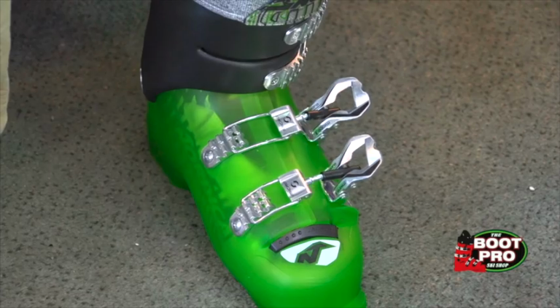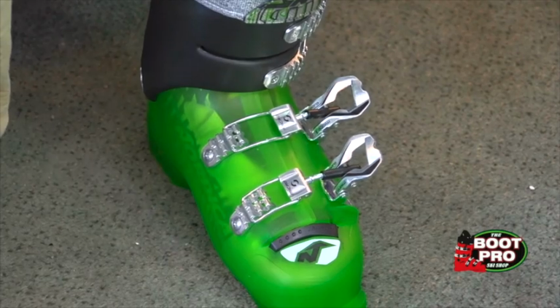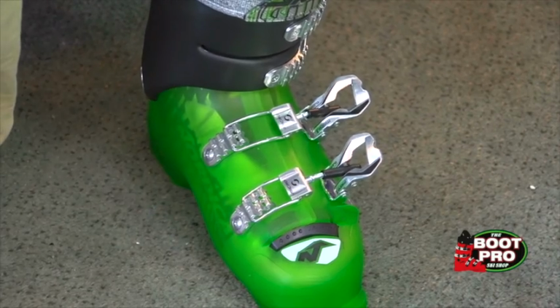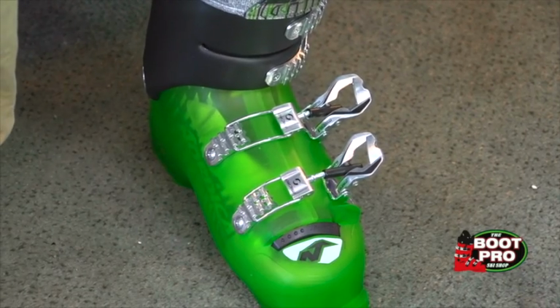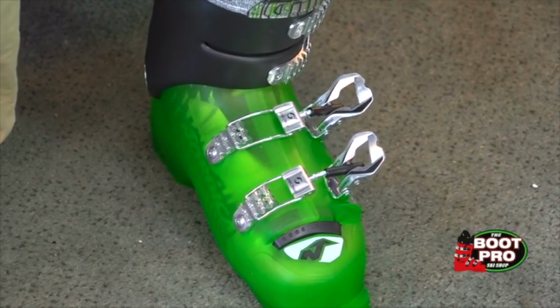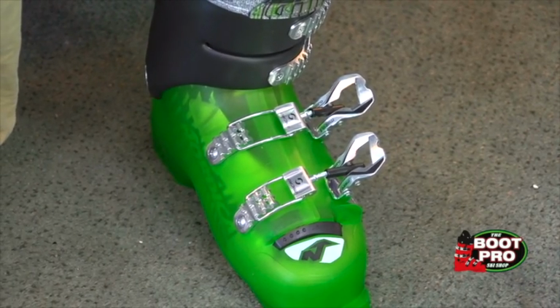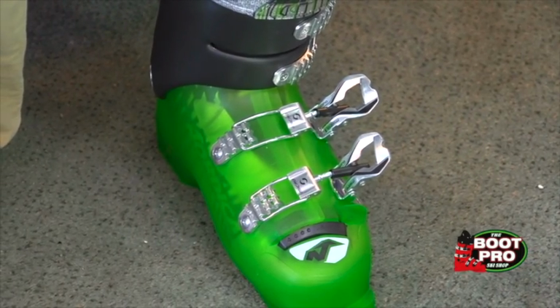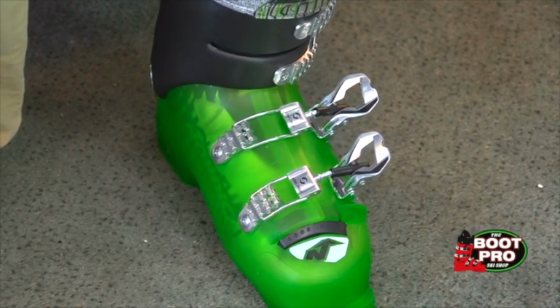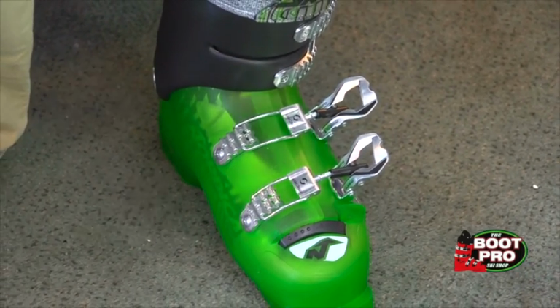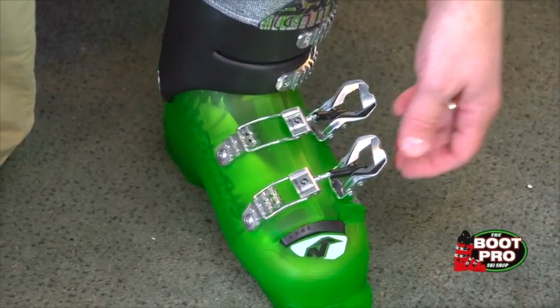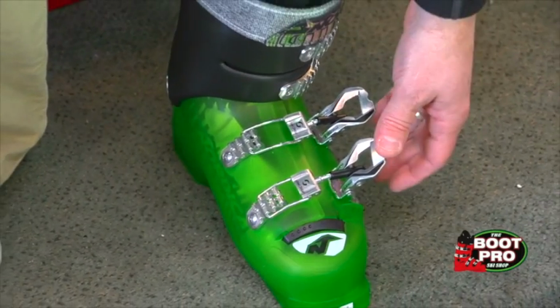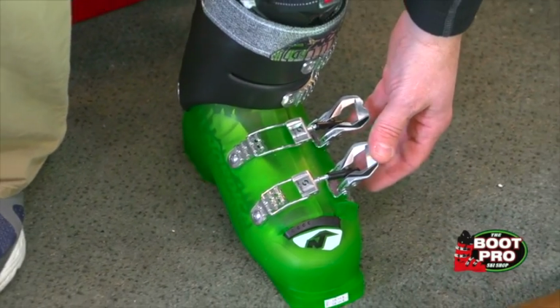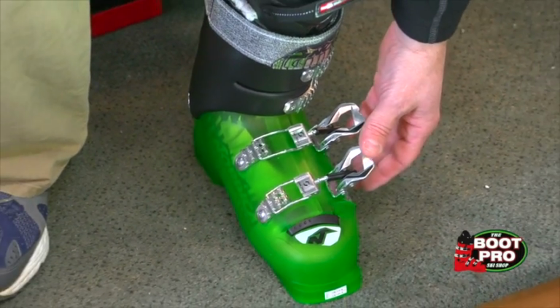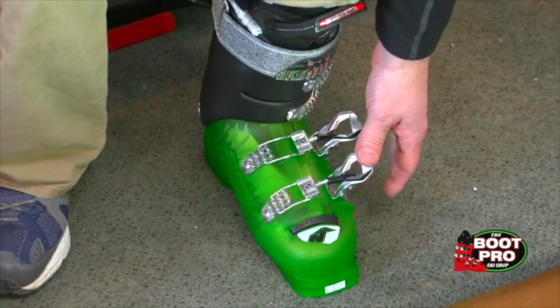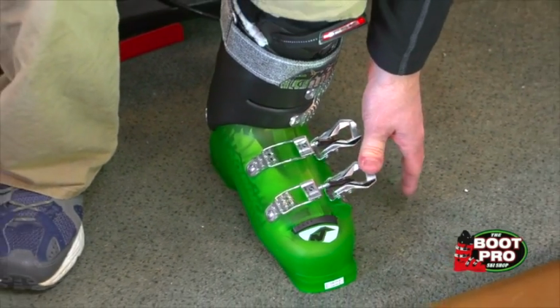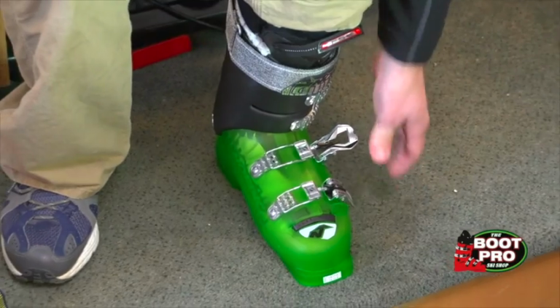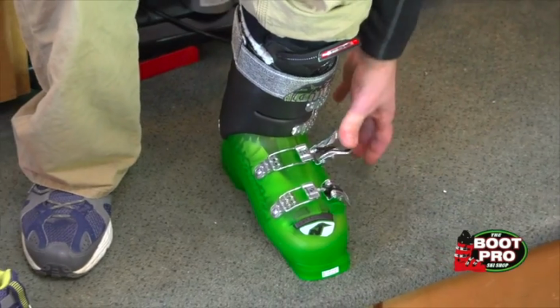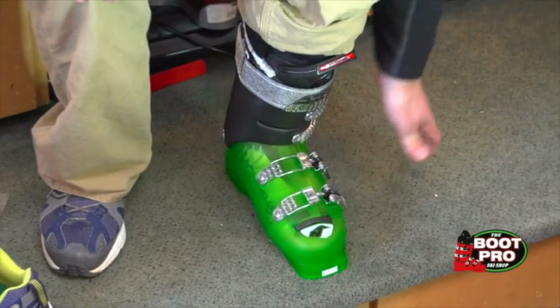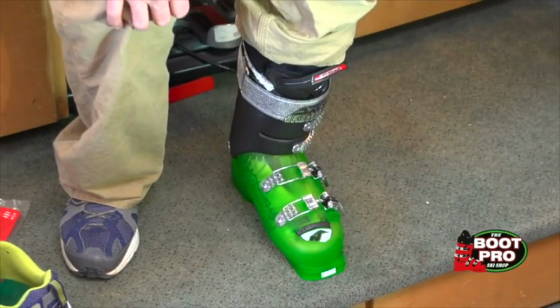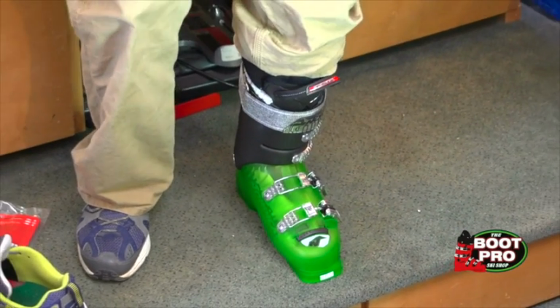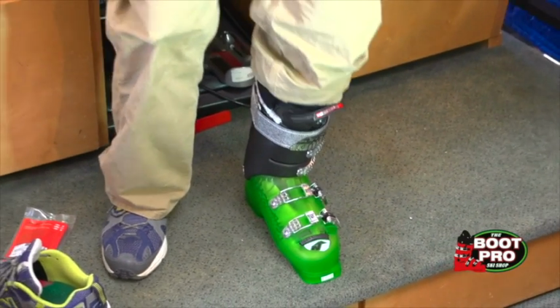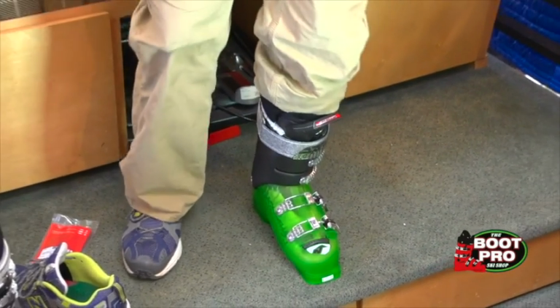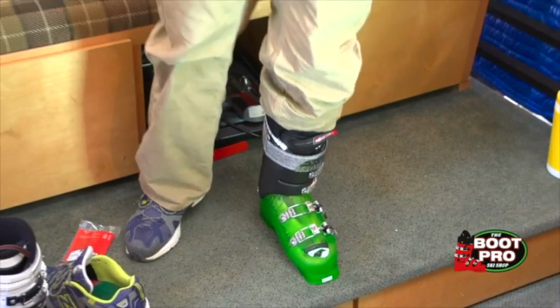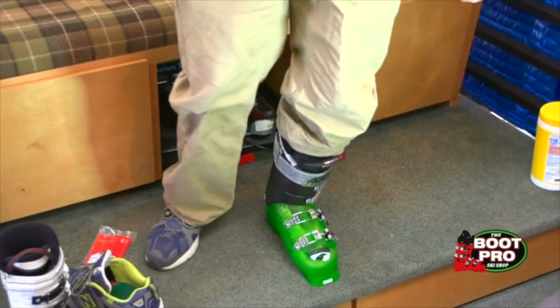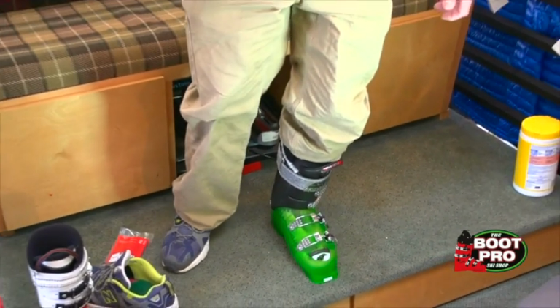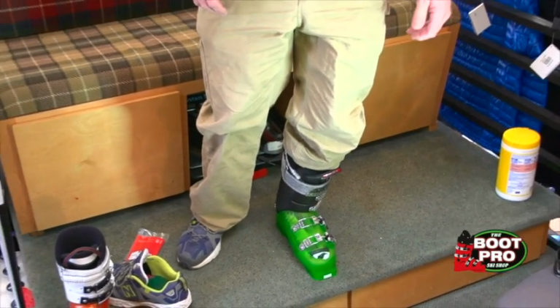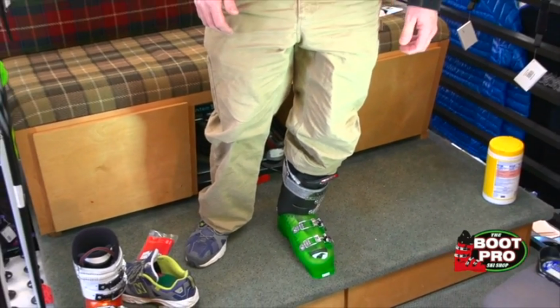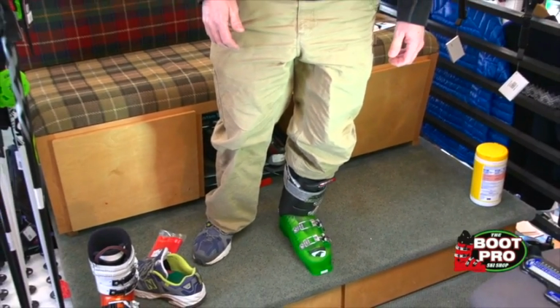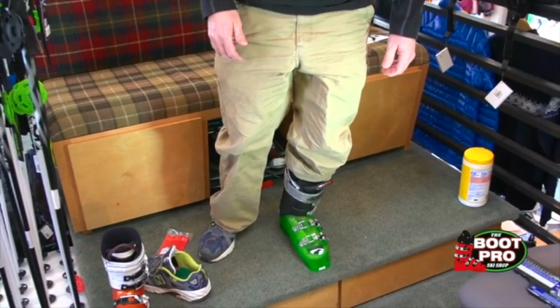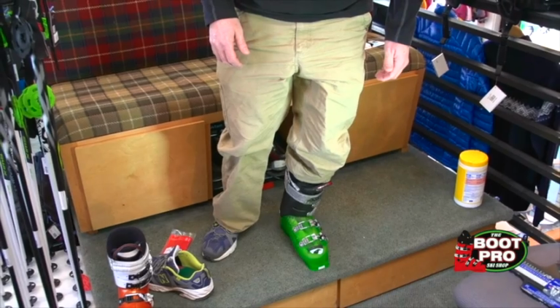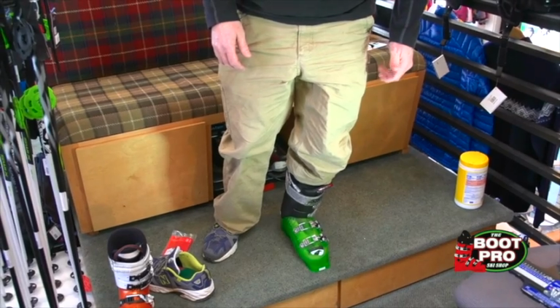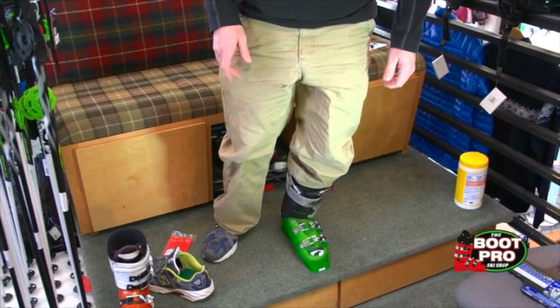Remember the liner is going to stretch. Once you lean forward, lock the buckles in, and you're good to go.